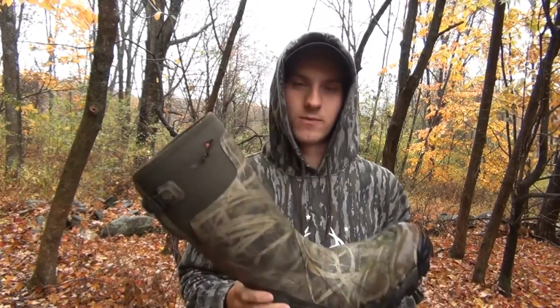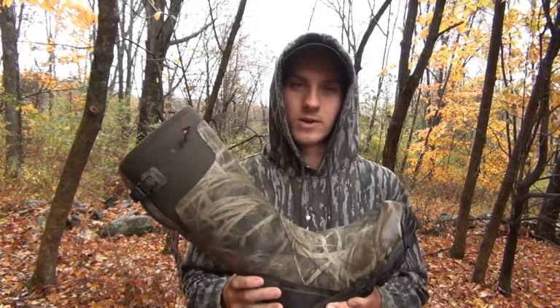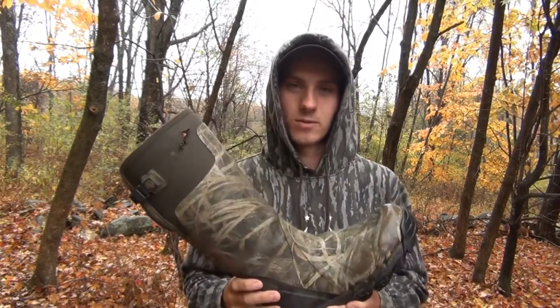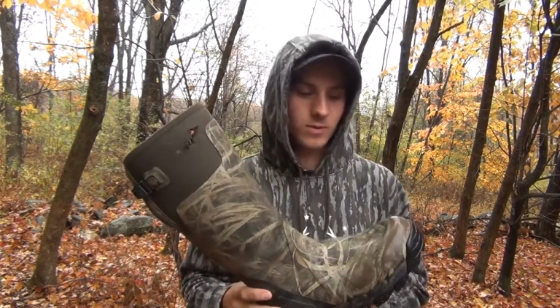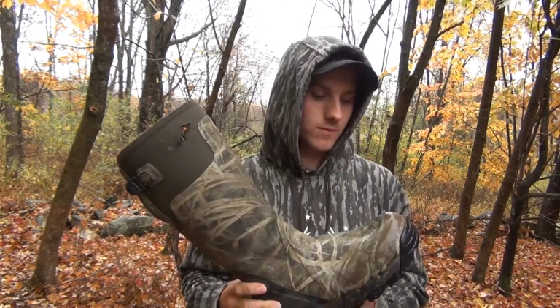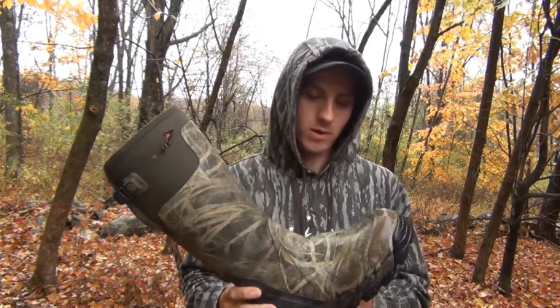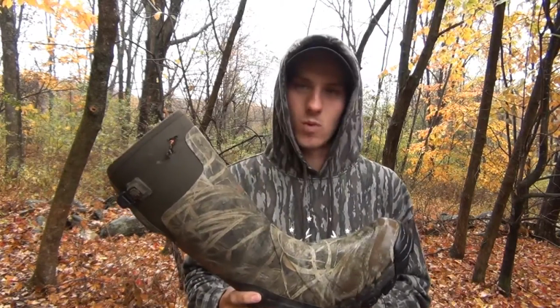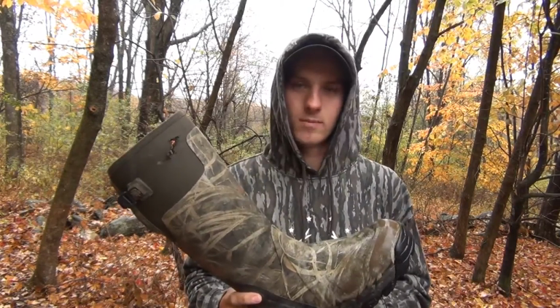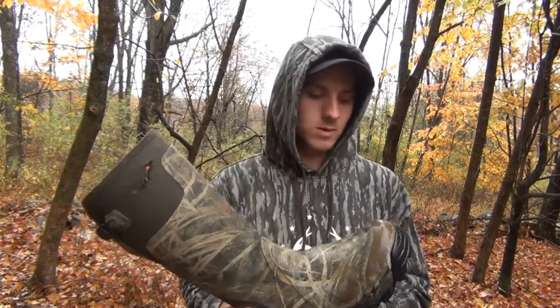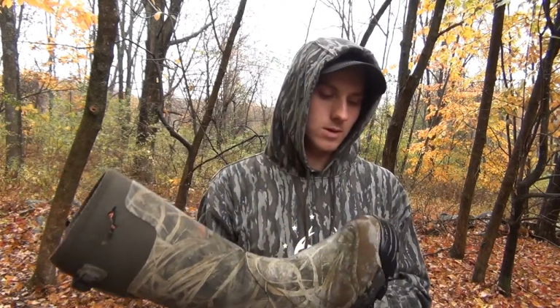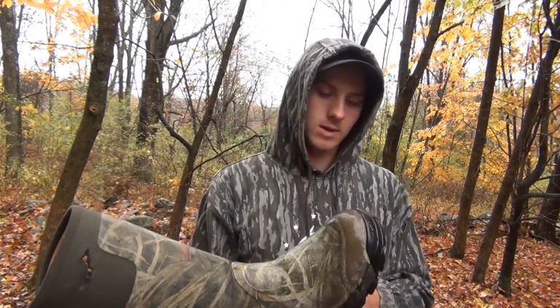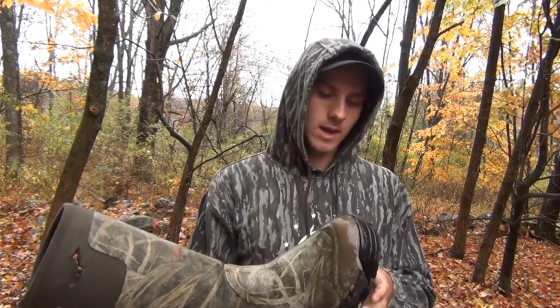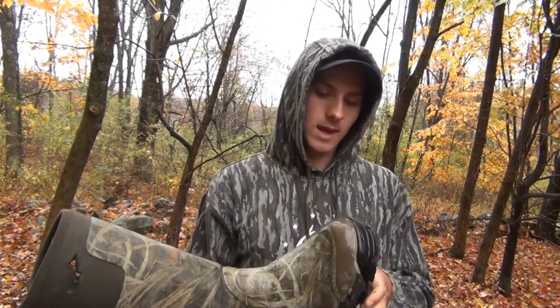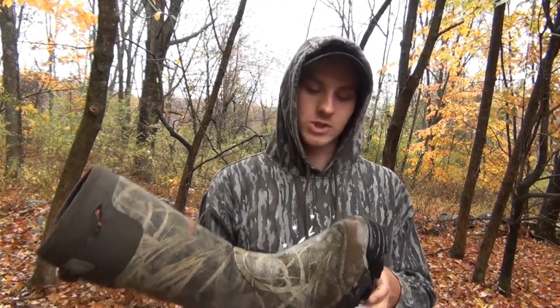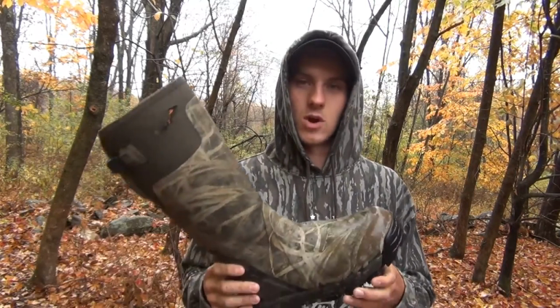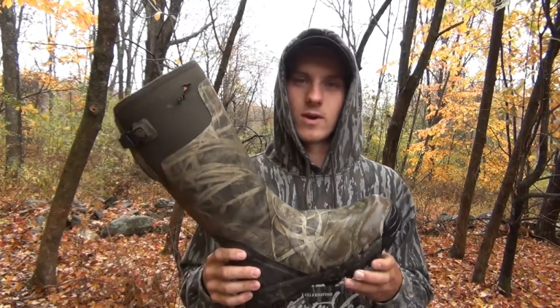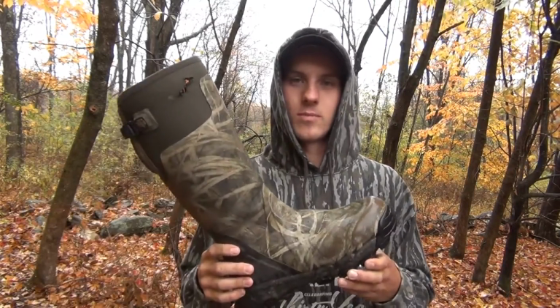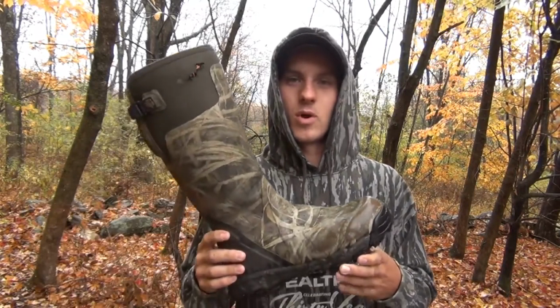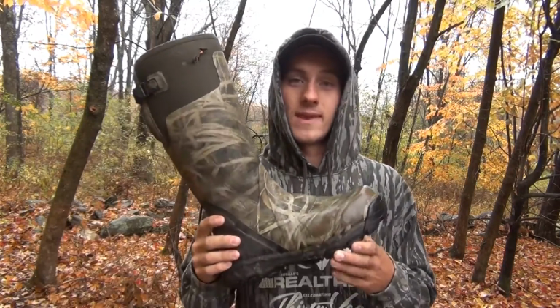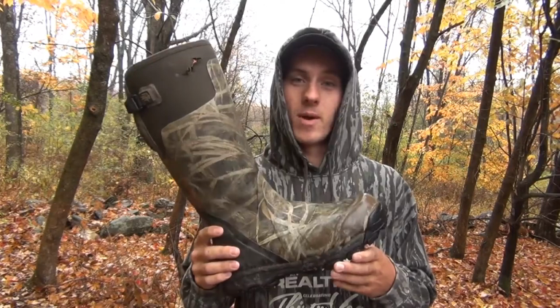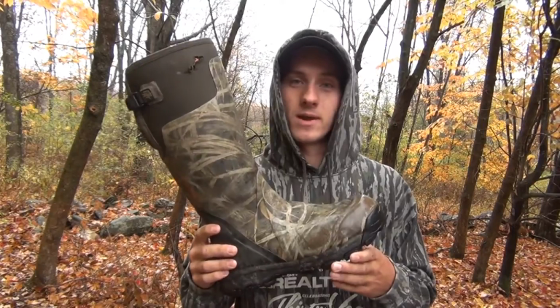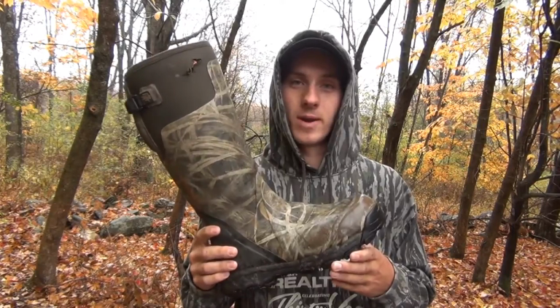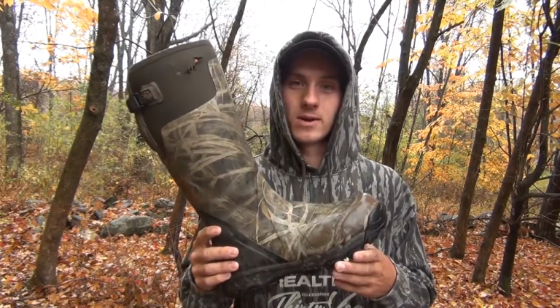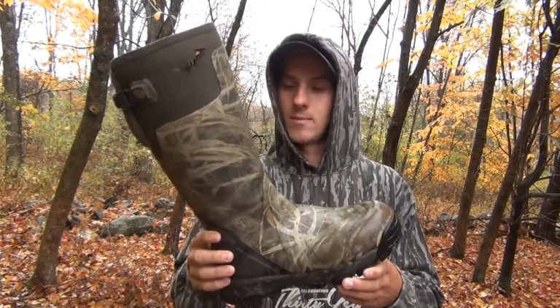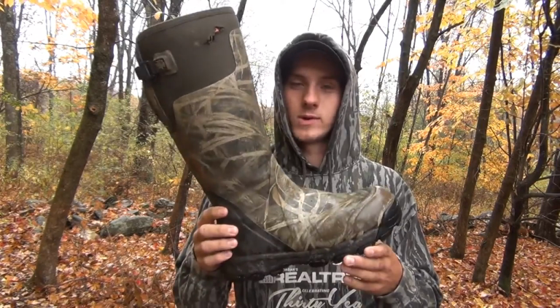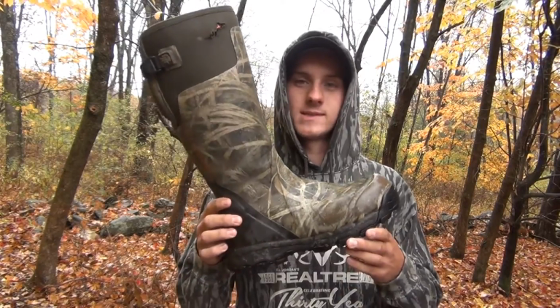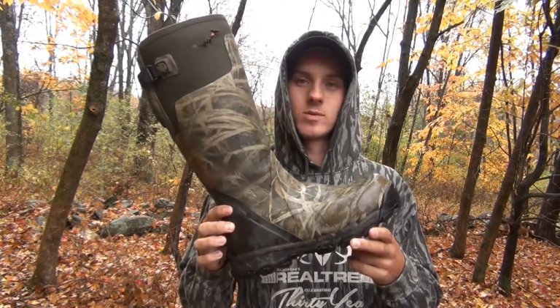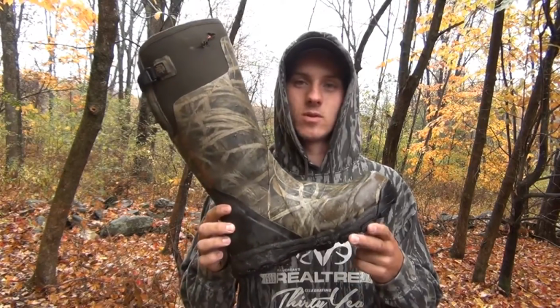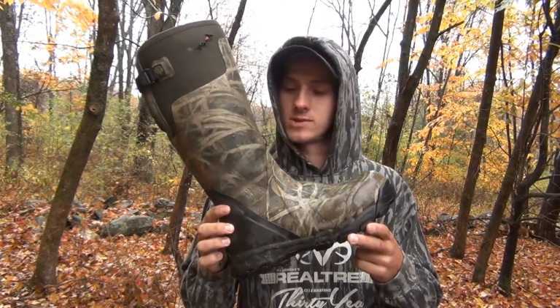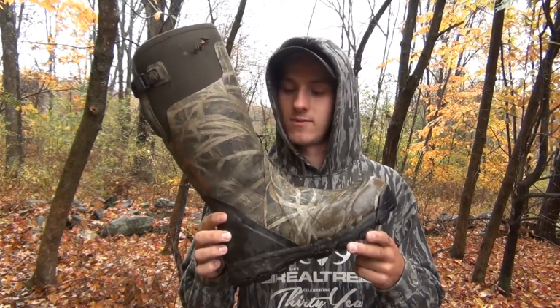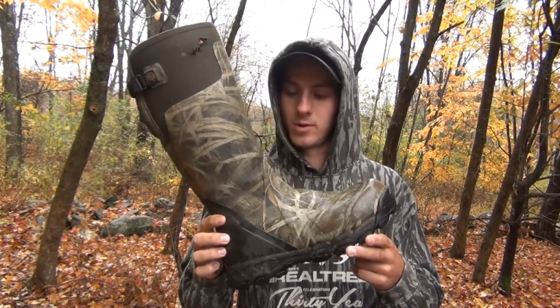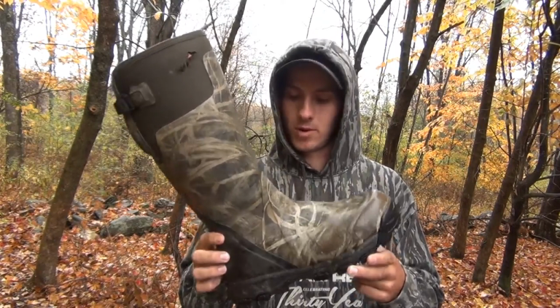They're very durable, very warm — just an all-around great boot. I'll never buy another pair. I'm always going to stick with the LaCrosse Alpha Burley Pro.